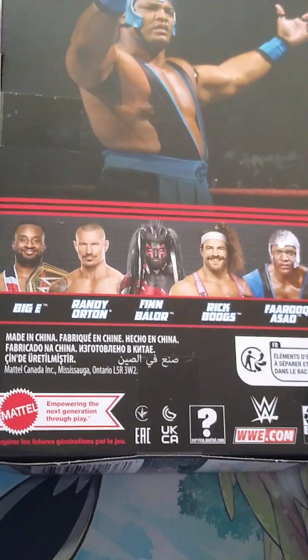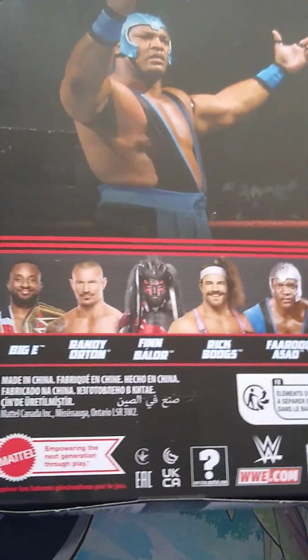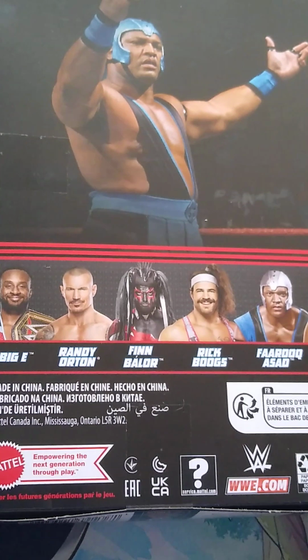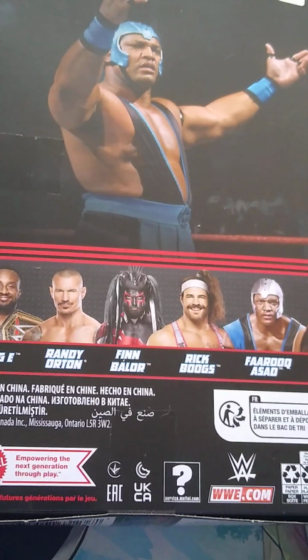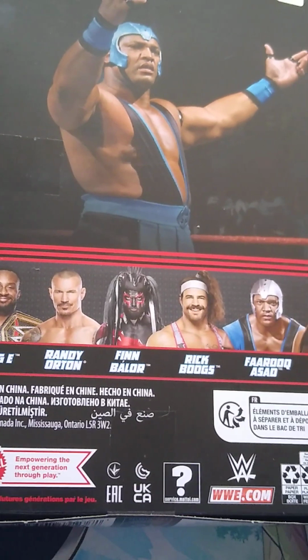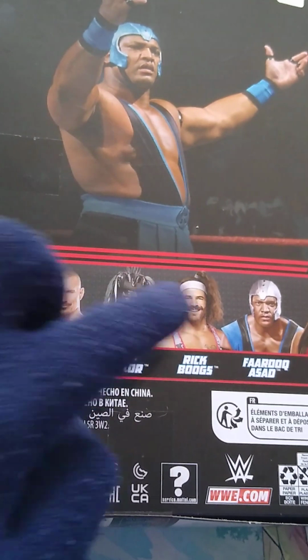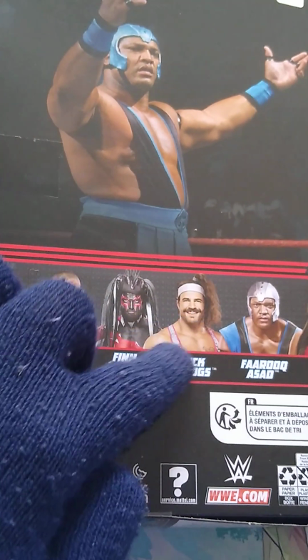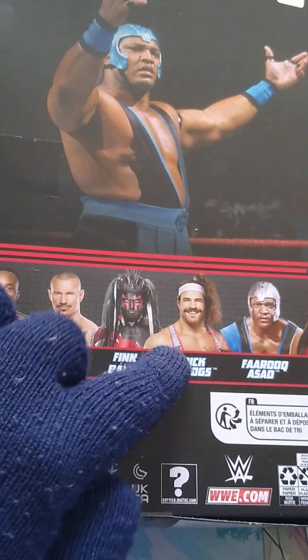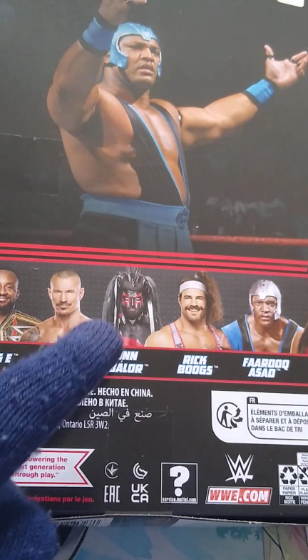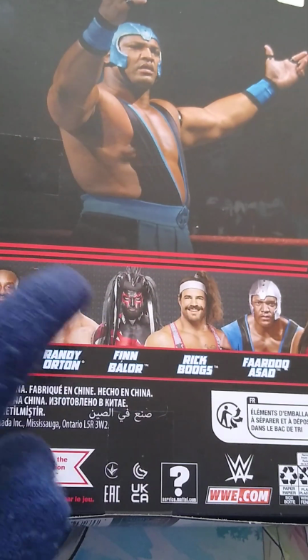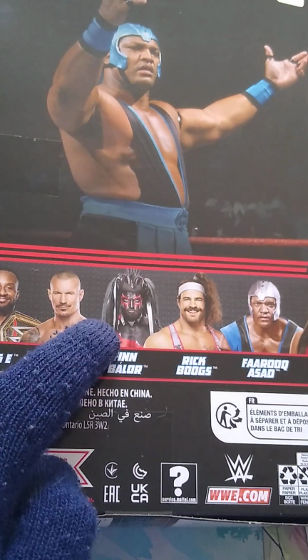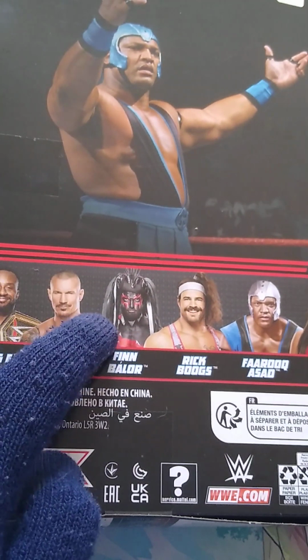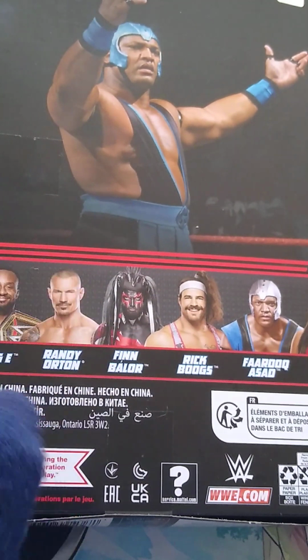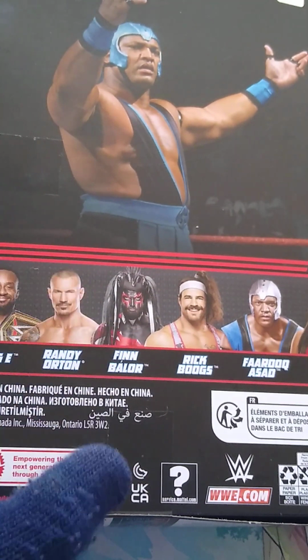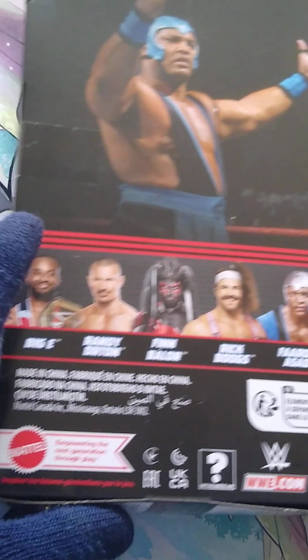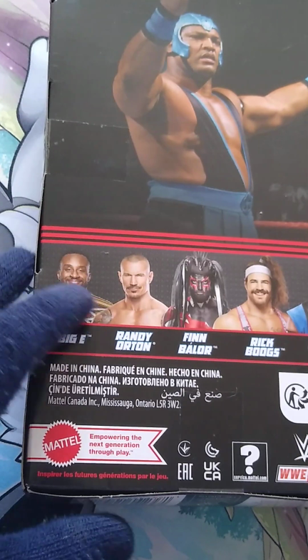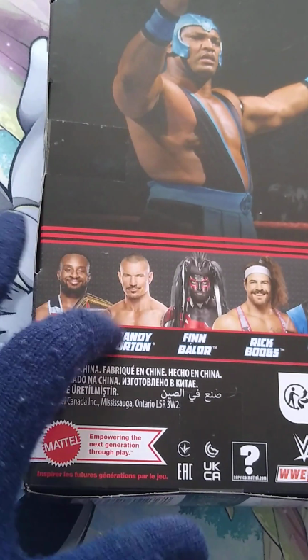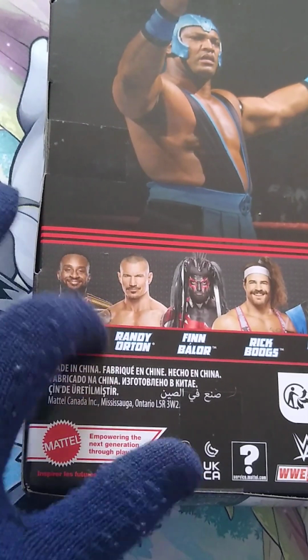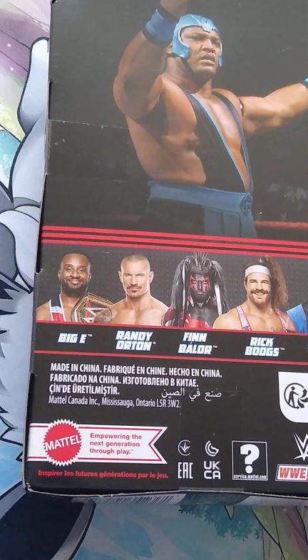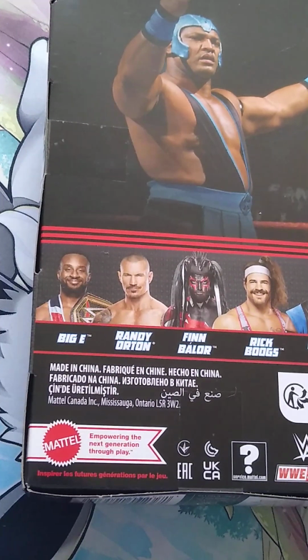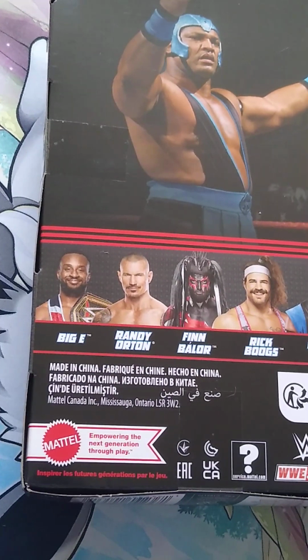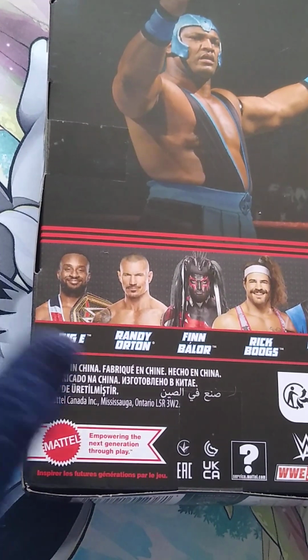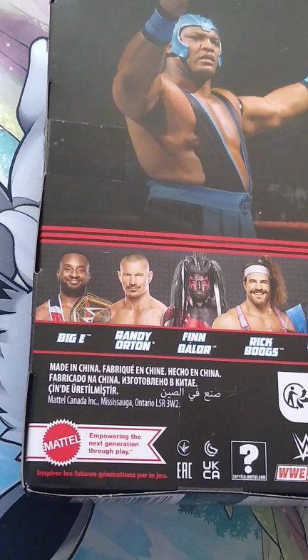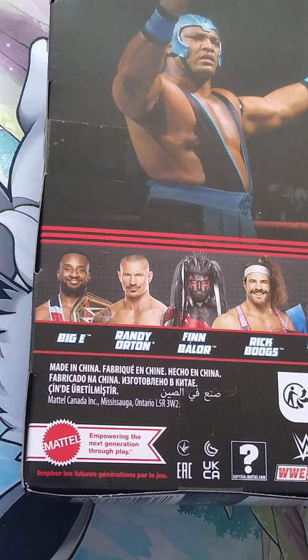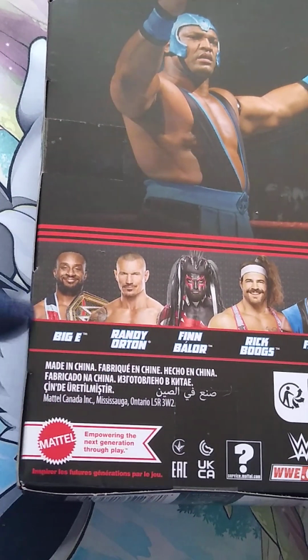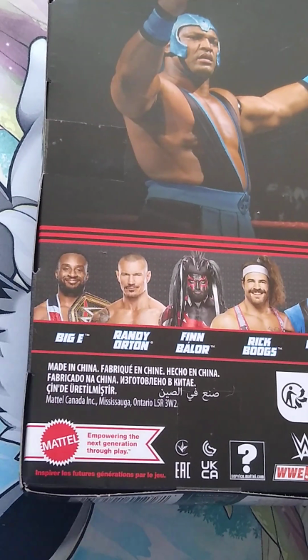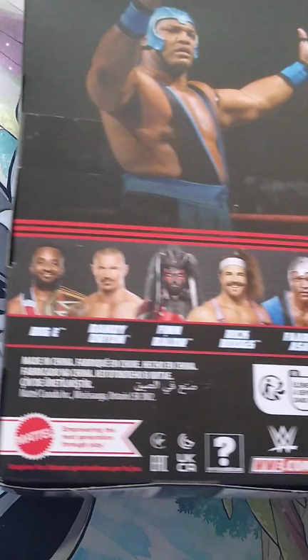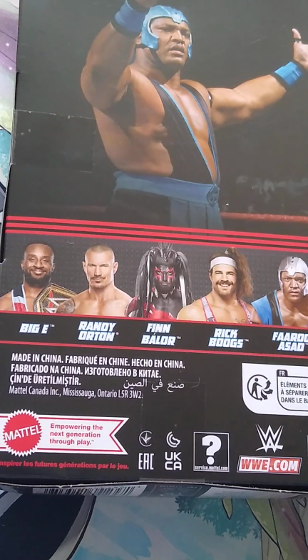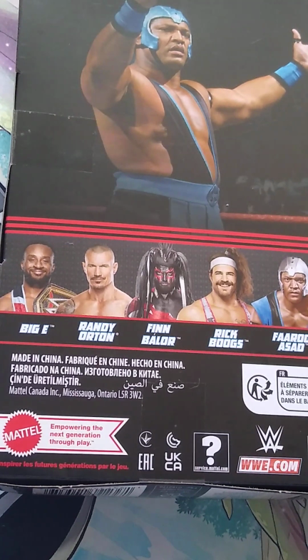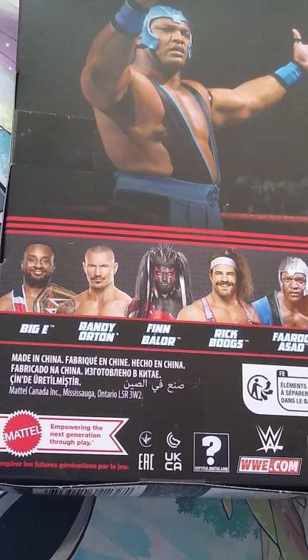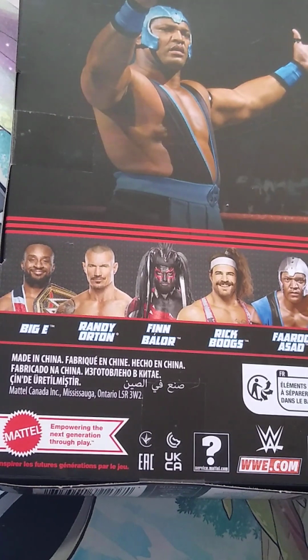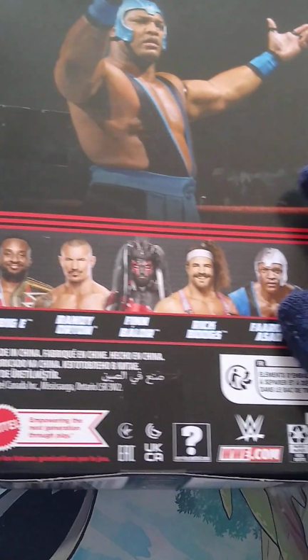We have reviewed from this set Rick Boogs and Finn Balor. We have not reviewed Big E or Randy Orton because I cannot find Big E's. I can find Randy Orton, but I don't want to pay what they're asking for it.